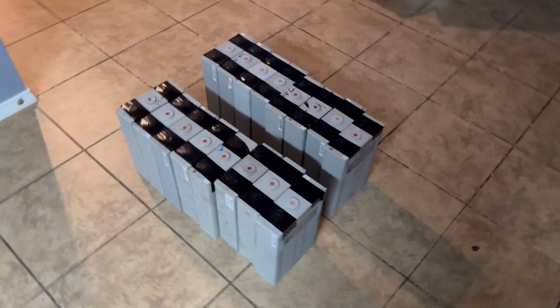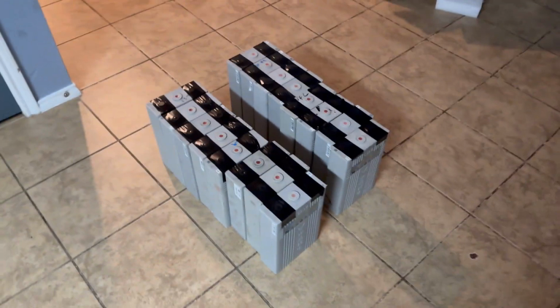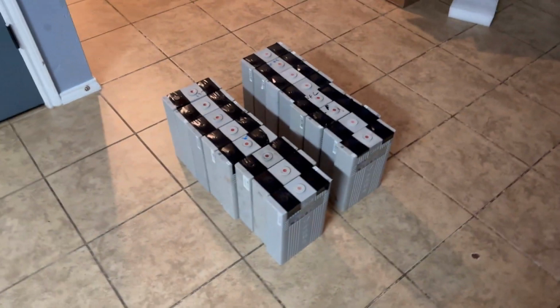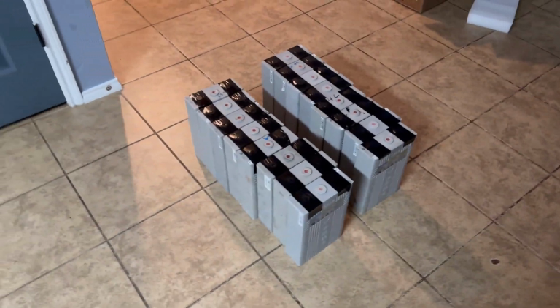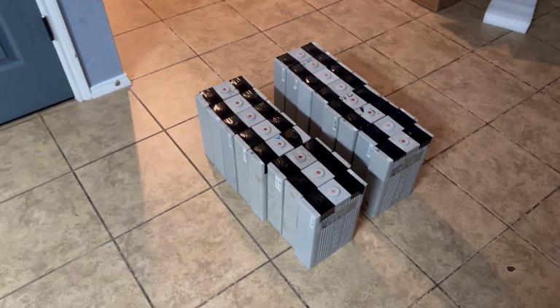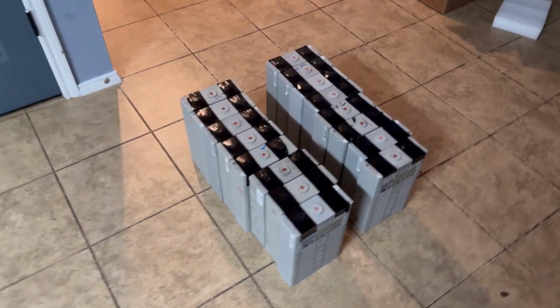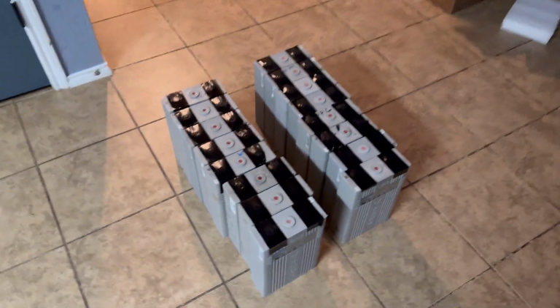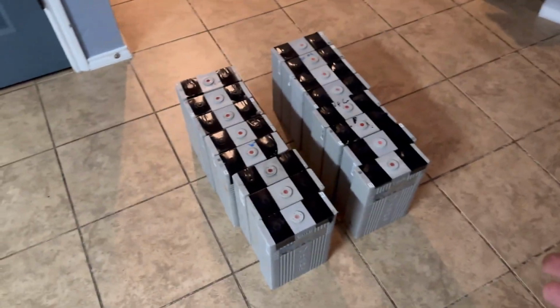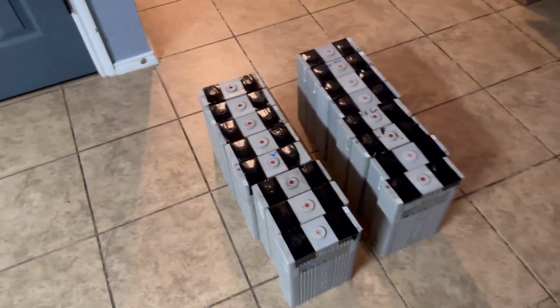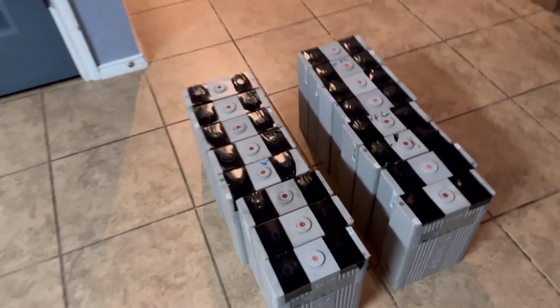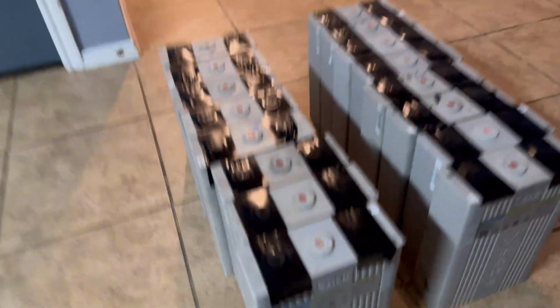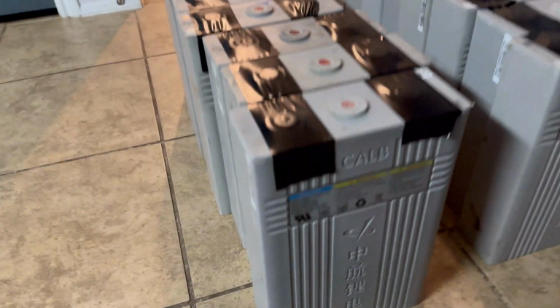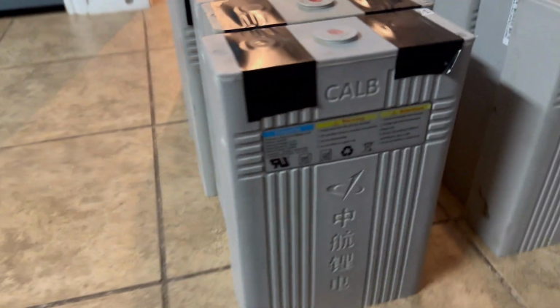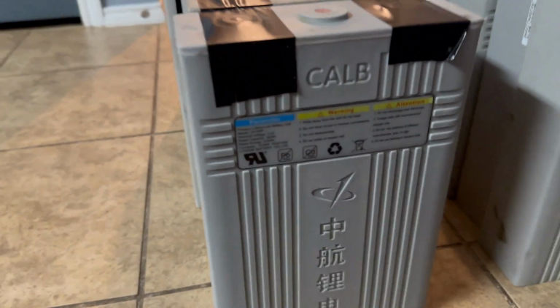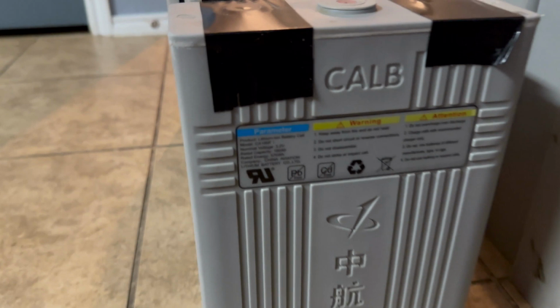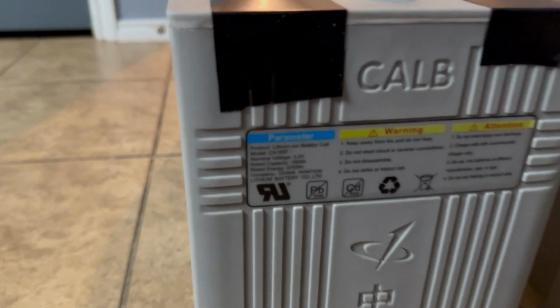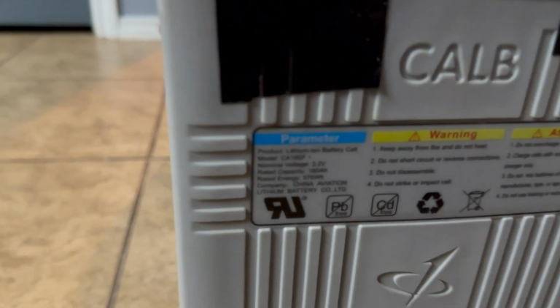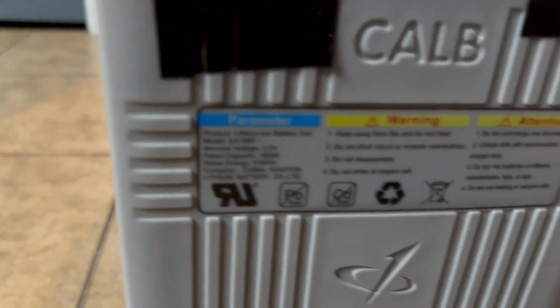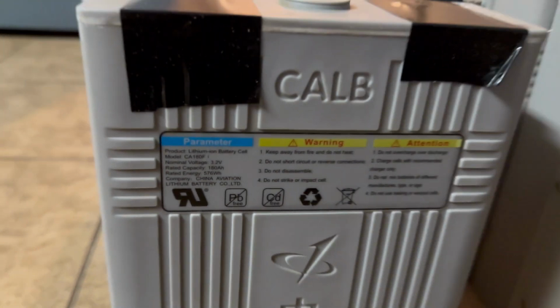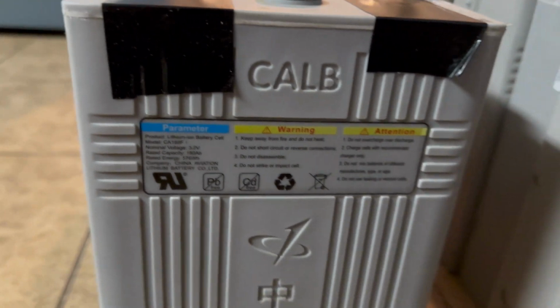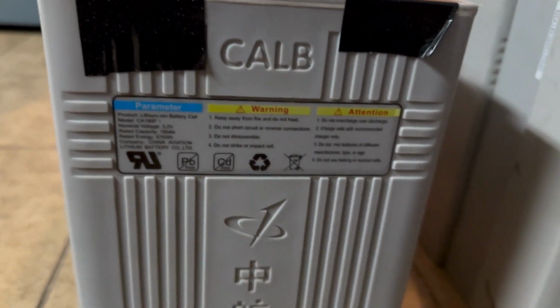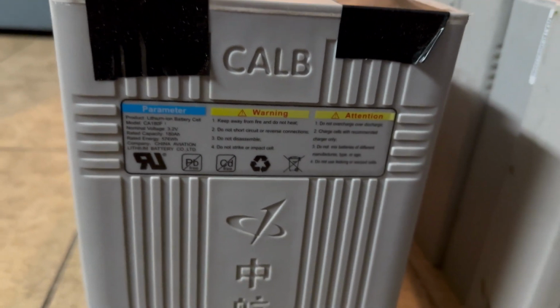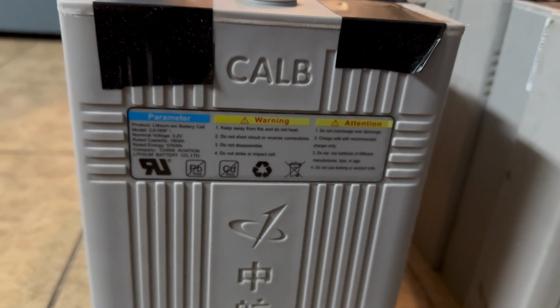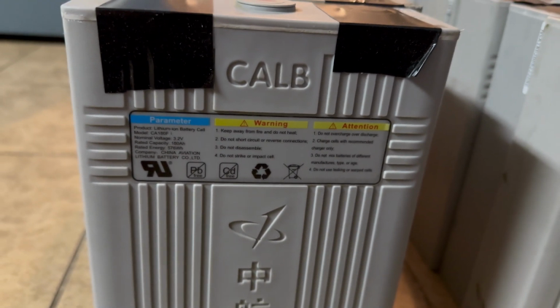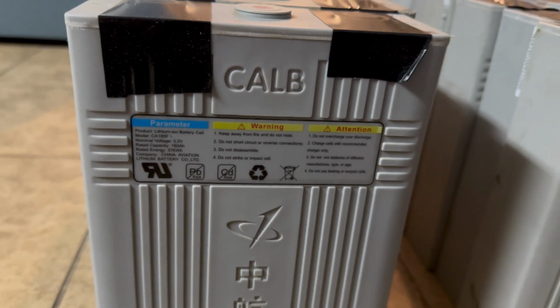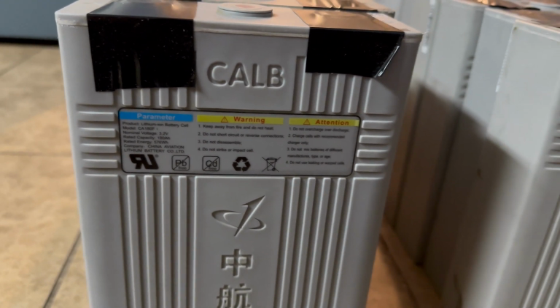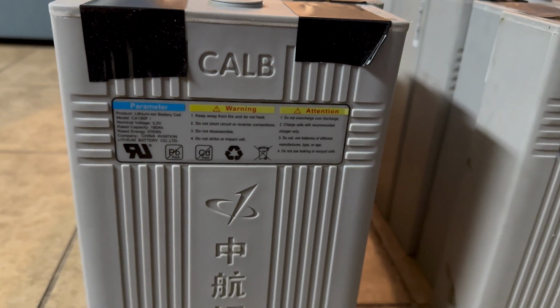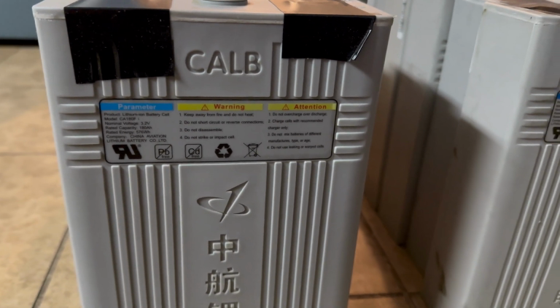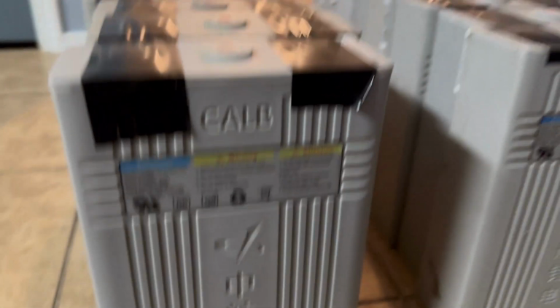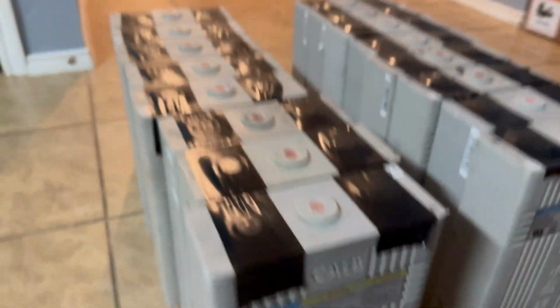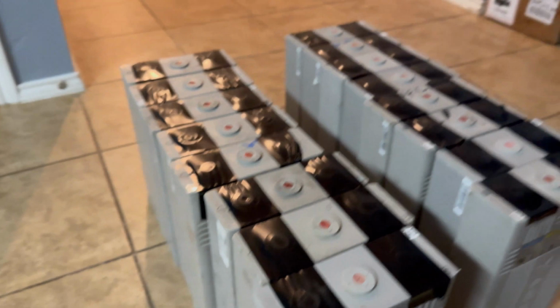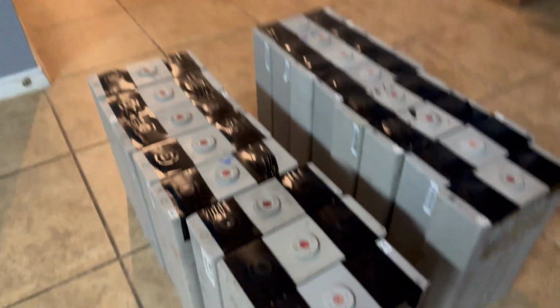It's a bunch of batteries. We have 16 of the CALB 180 amp hour batteries — there's the label right there. I bought these off Battery Hookup.